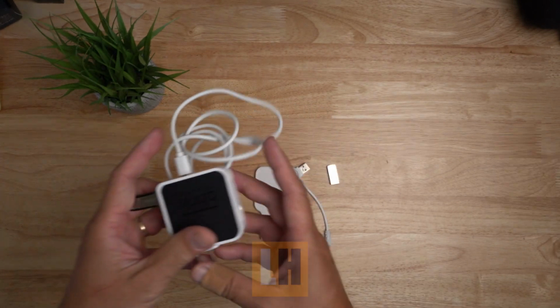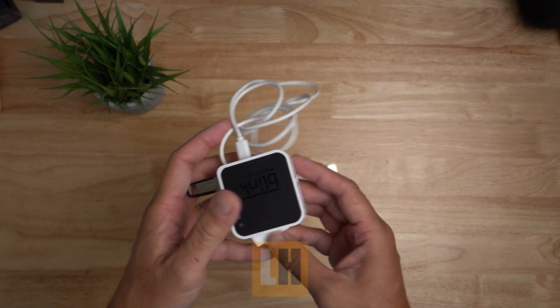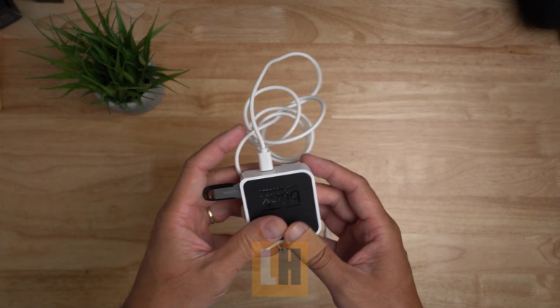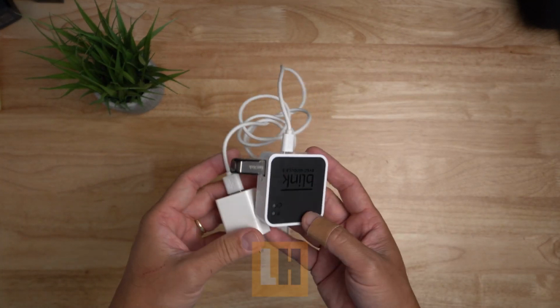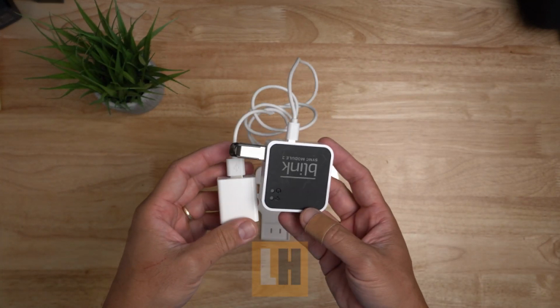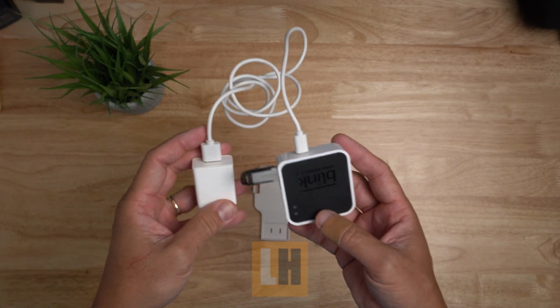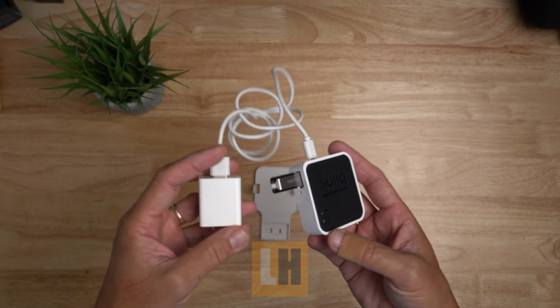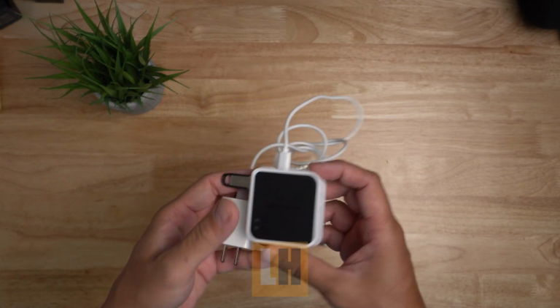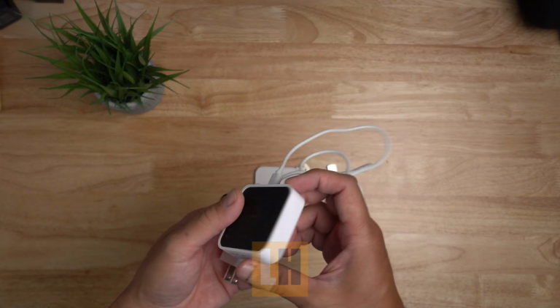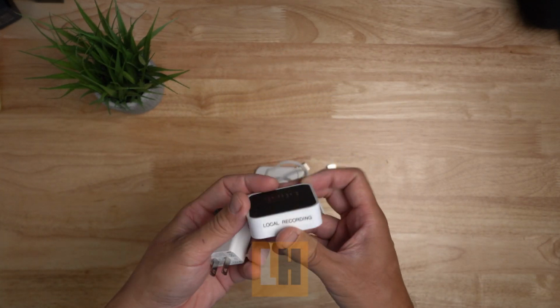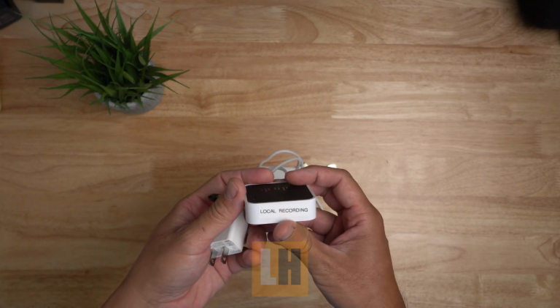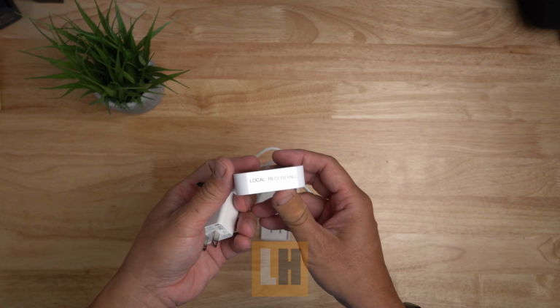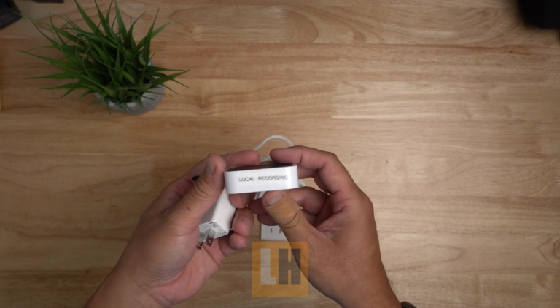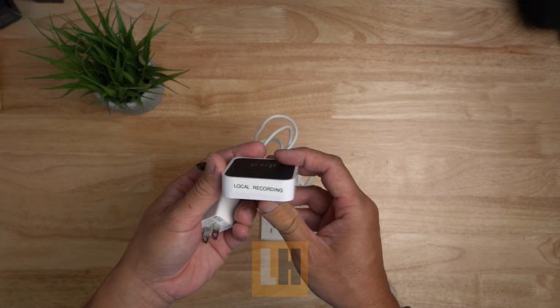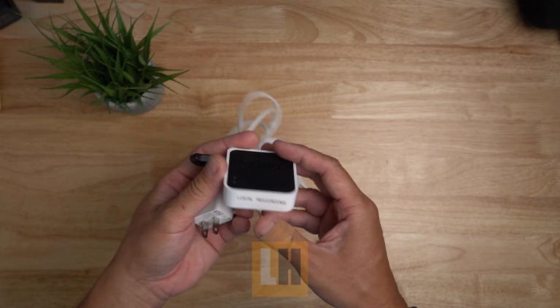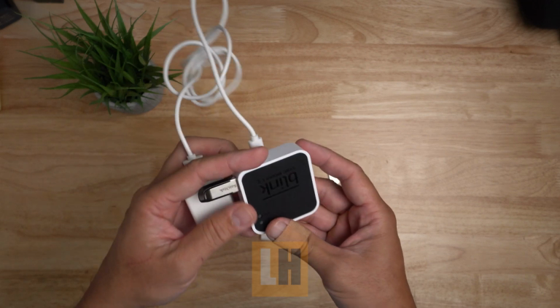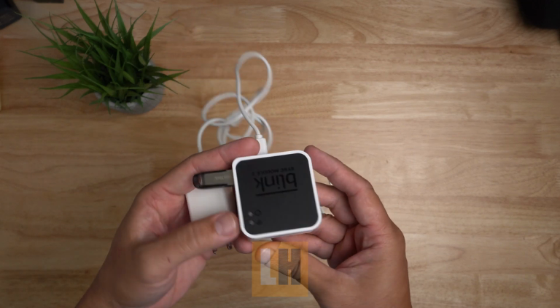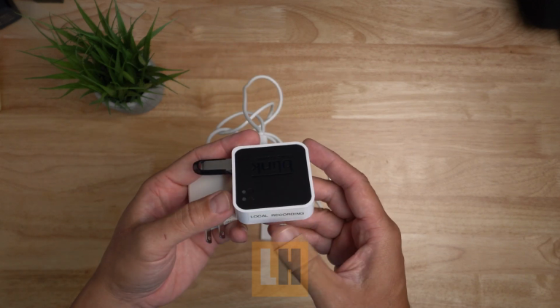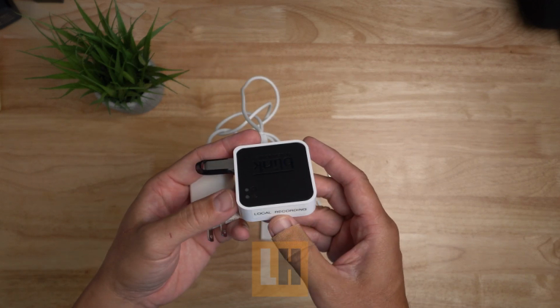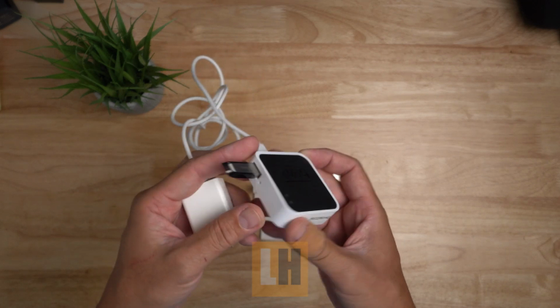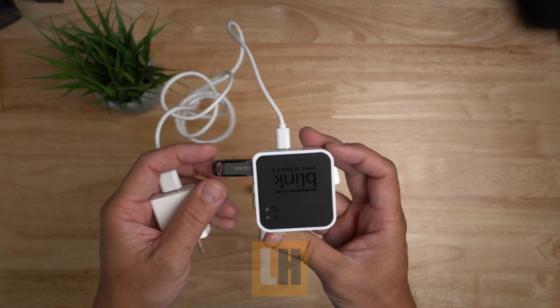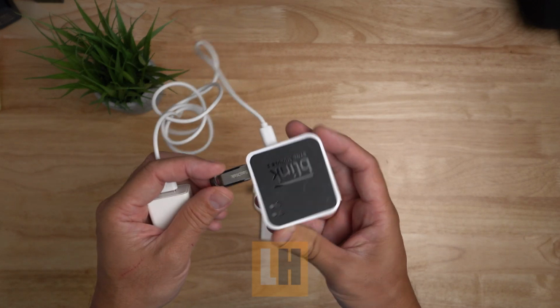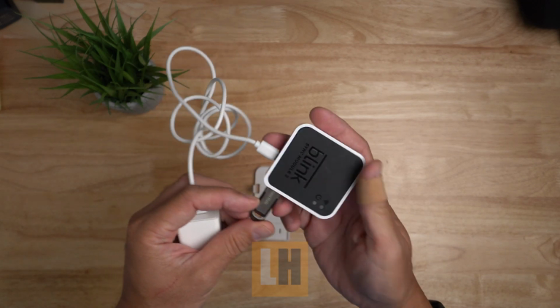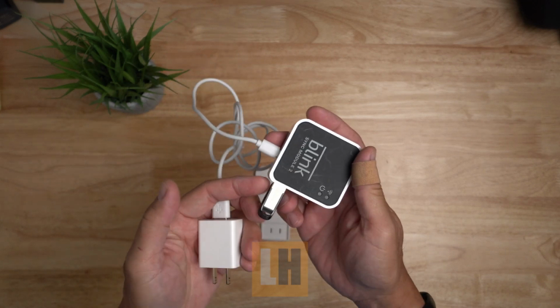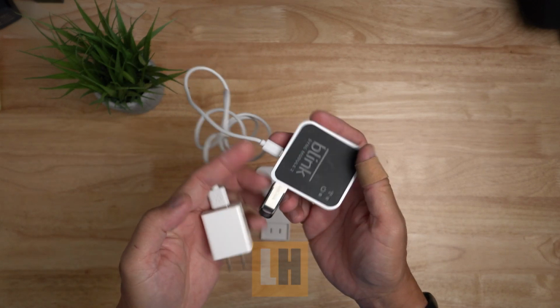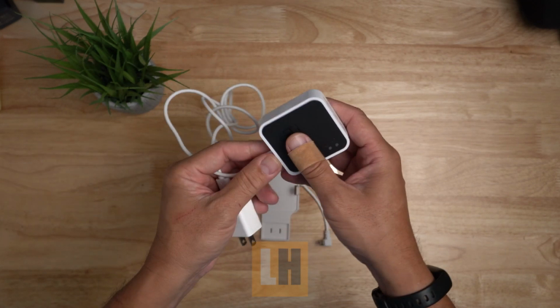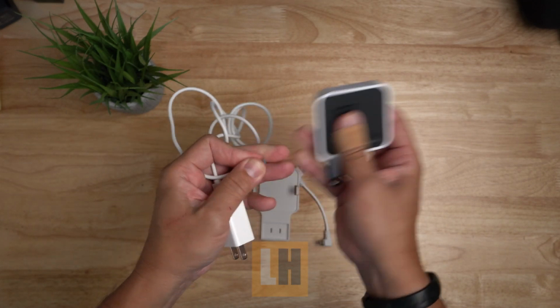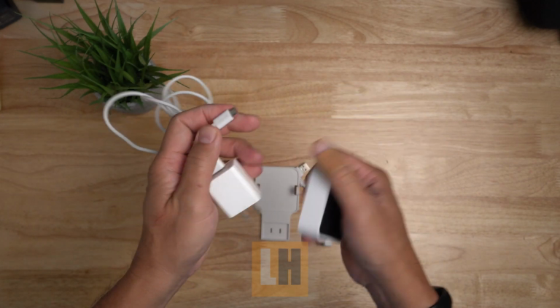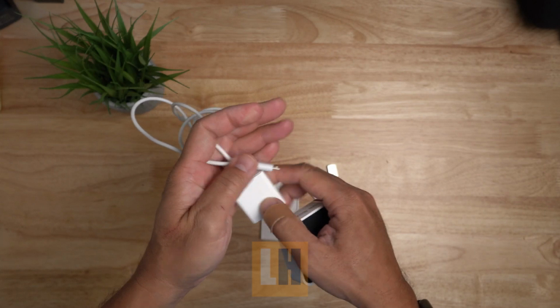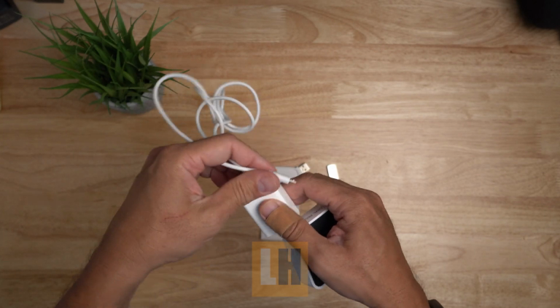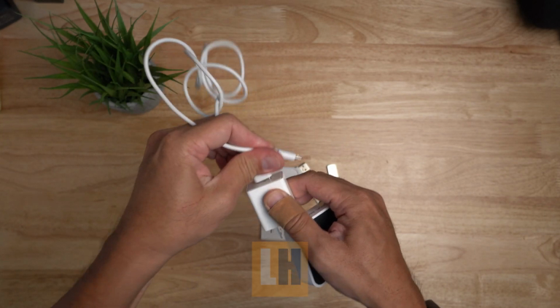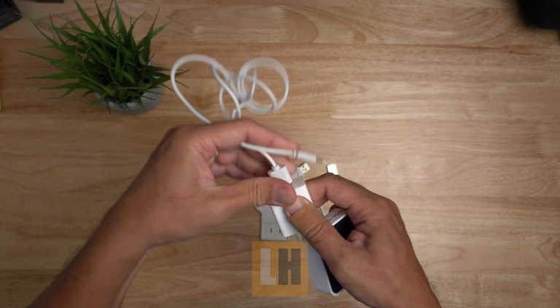This is my Blink Sync Module 2 as it comes, and this one I set up for local recording — that's why I already have a thumb drive here. Let's remove the cable; we are not using this anymore.